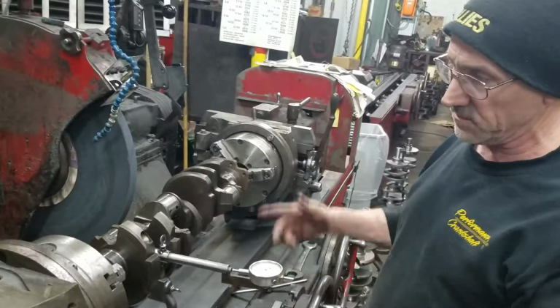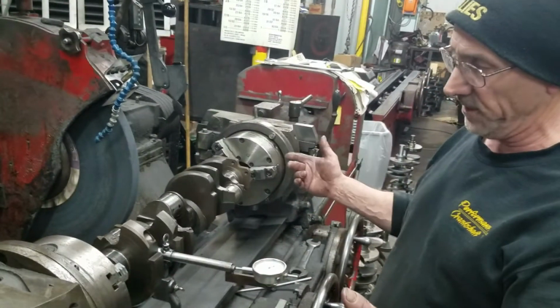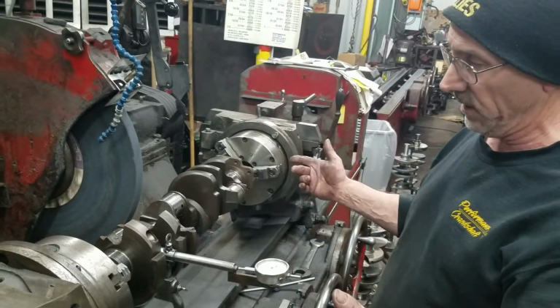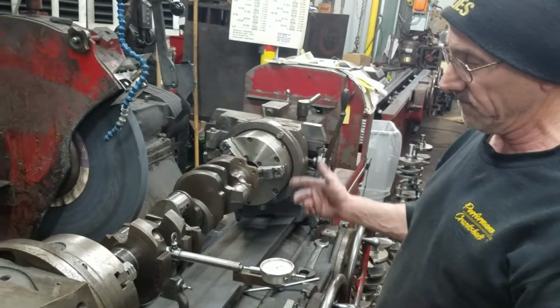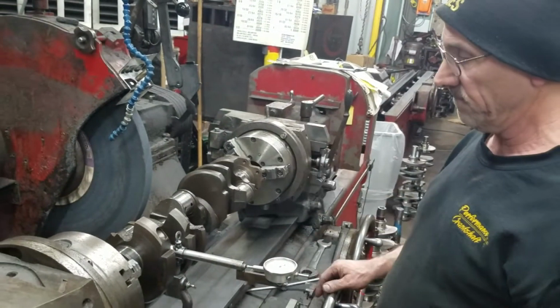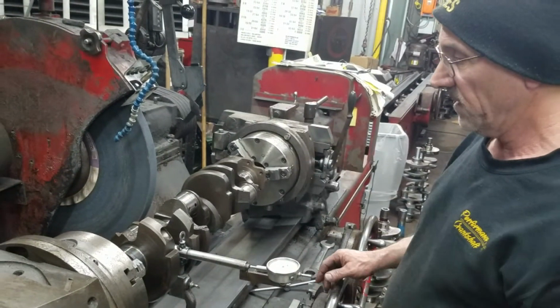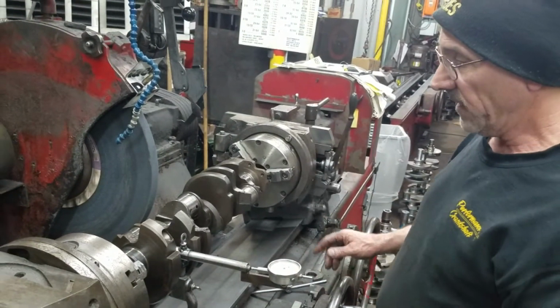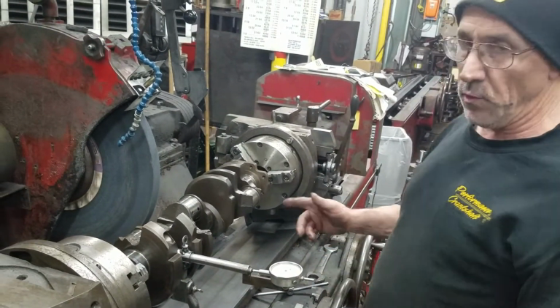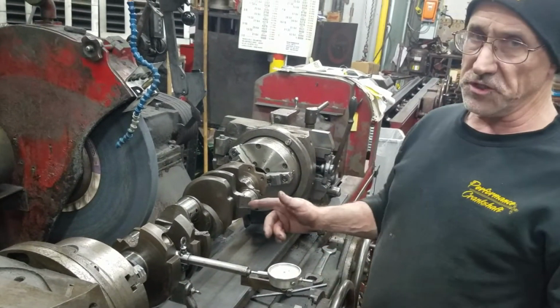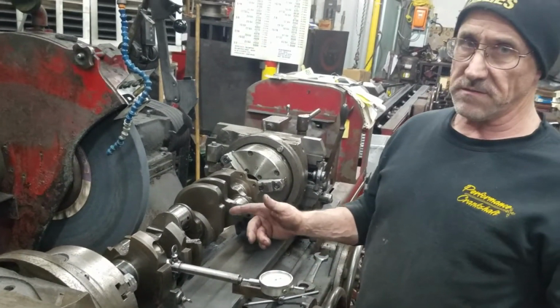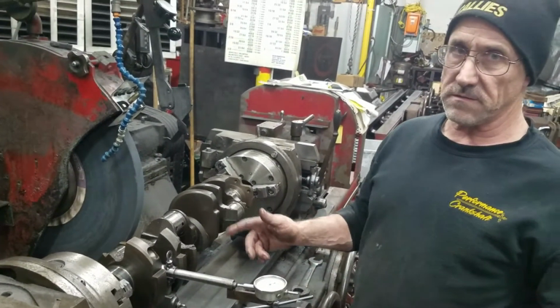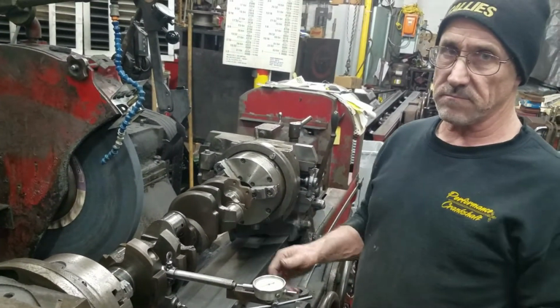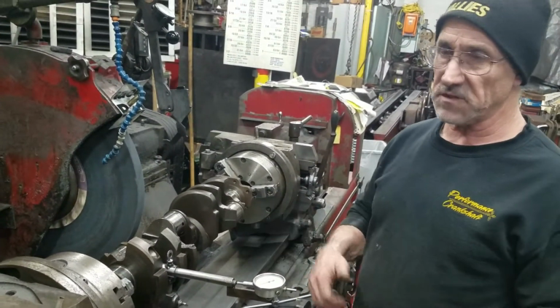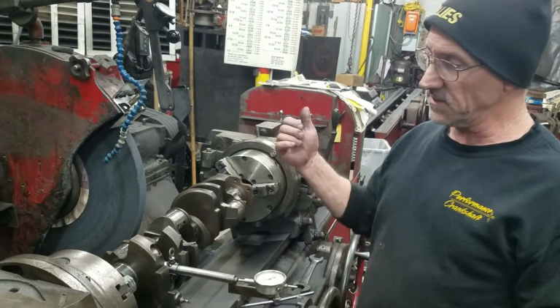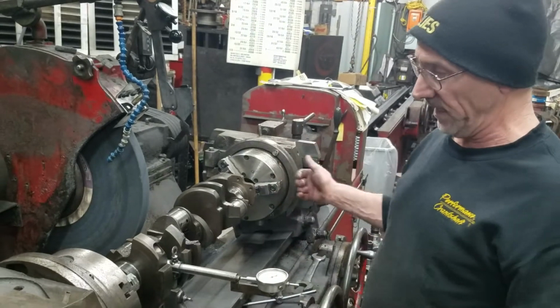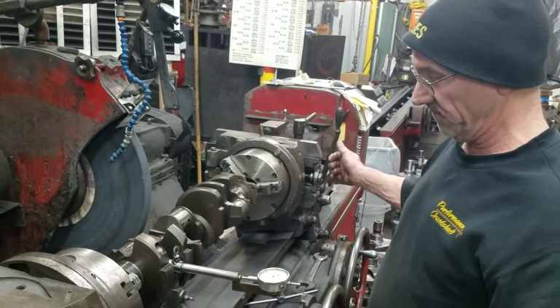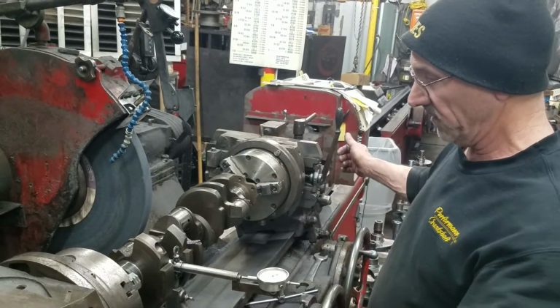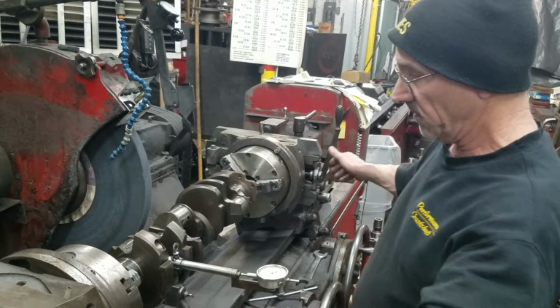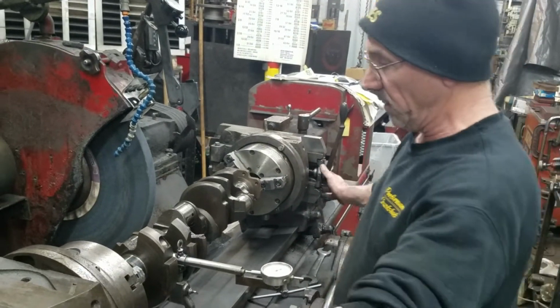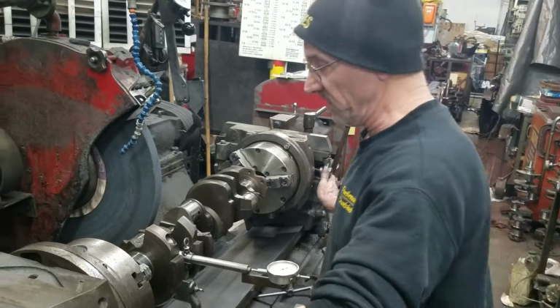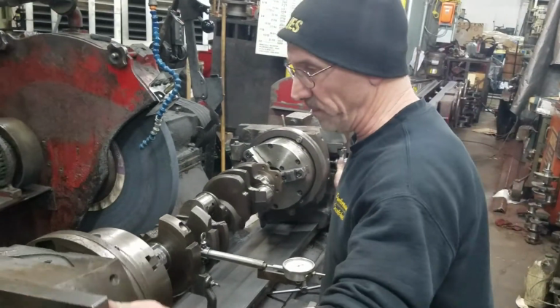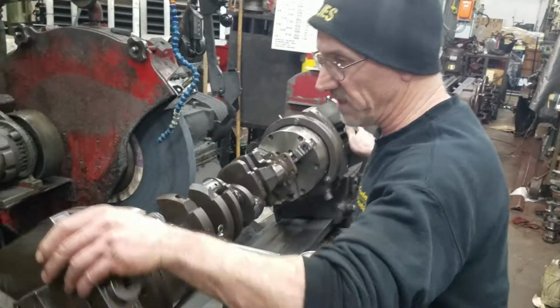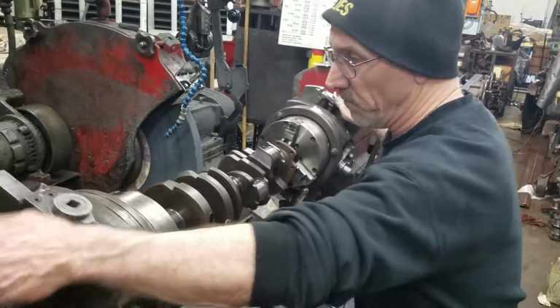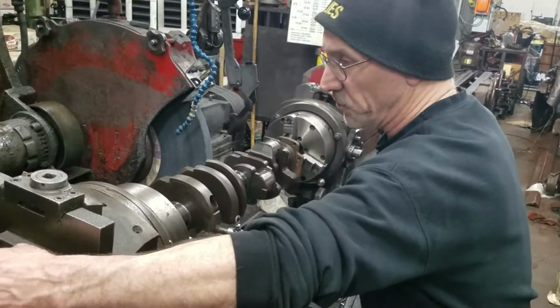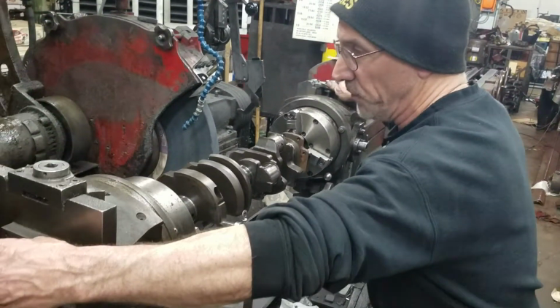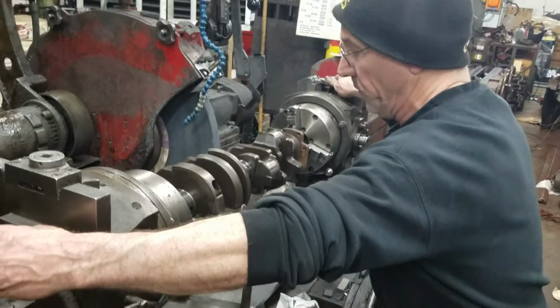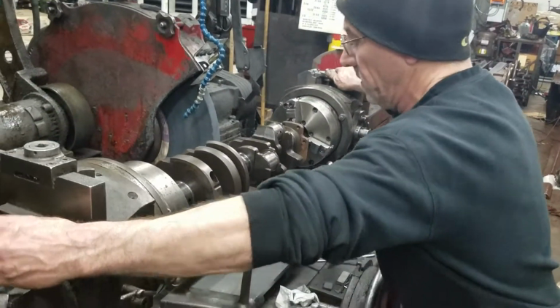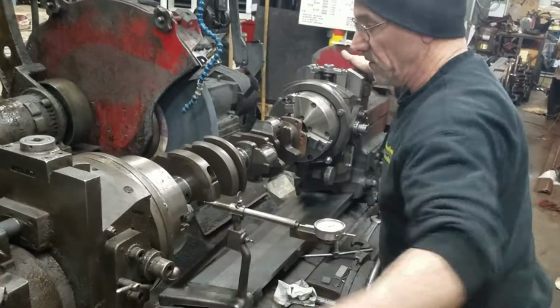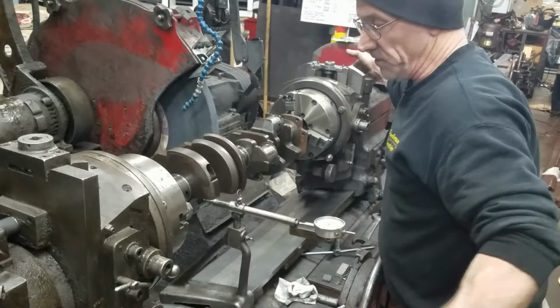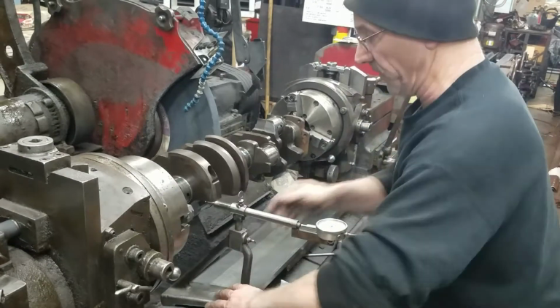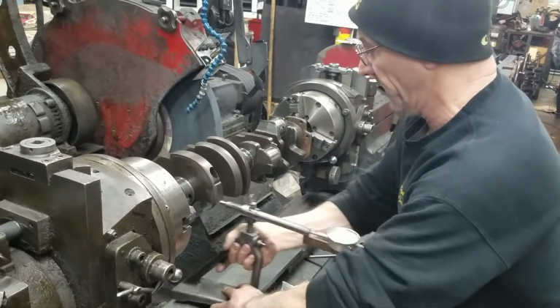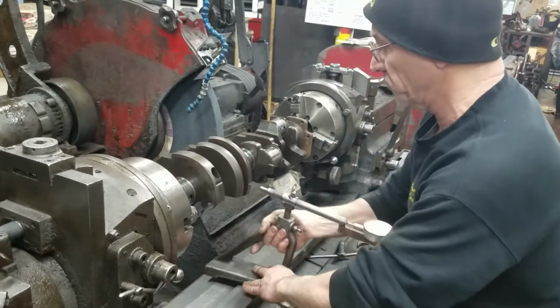It's ready to grind. Any questions? Just text me back. It's going to be the same every journal you do. I'm just going to go to the next journal.